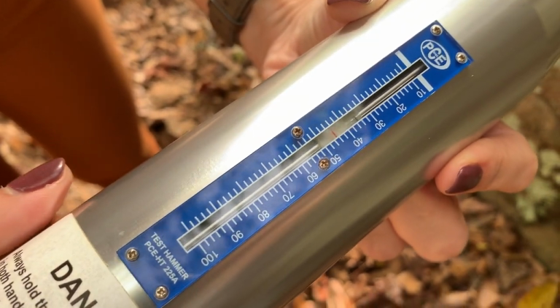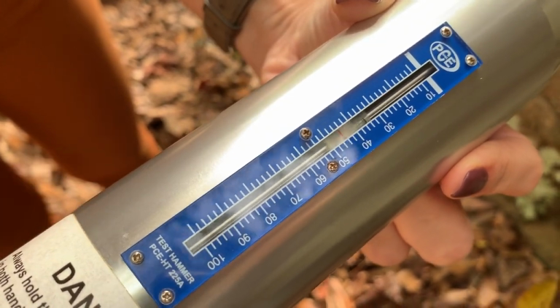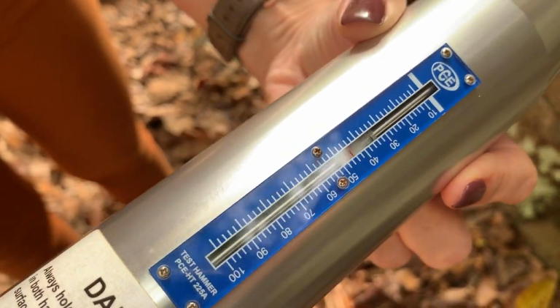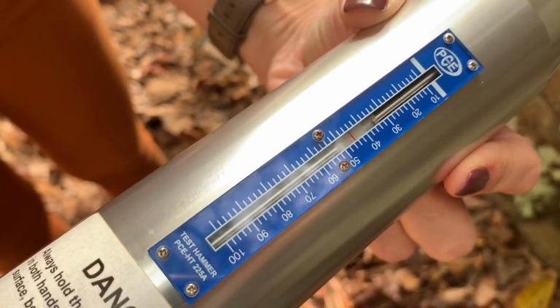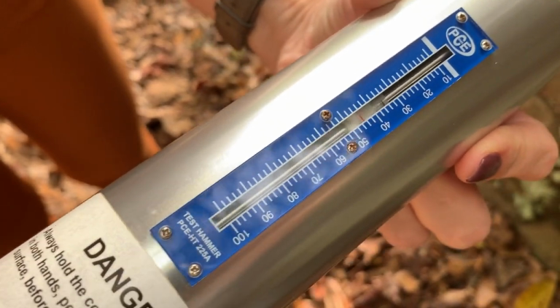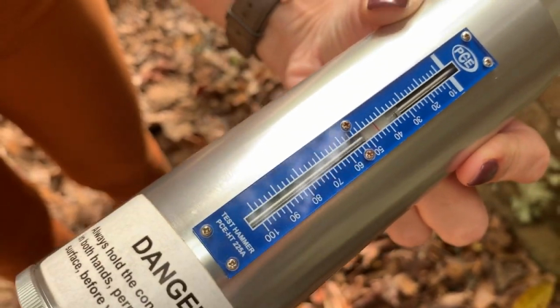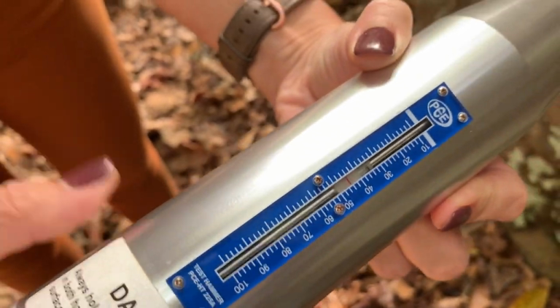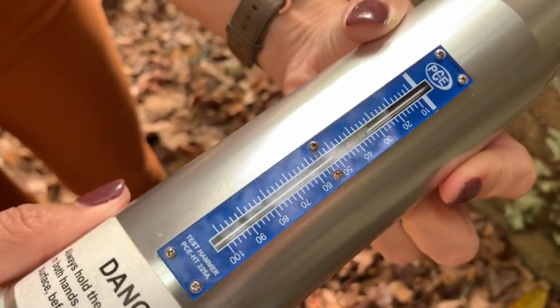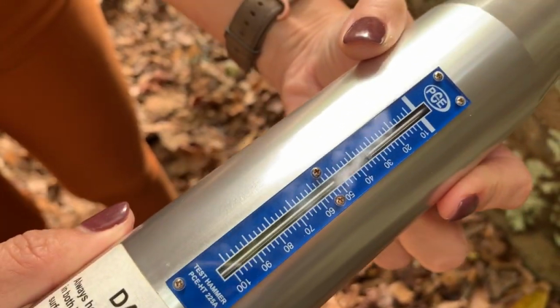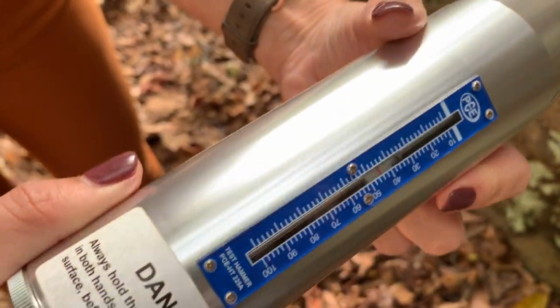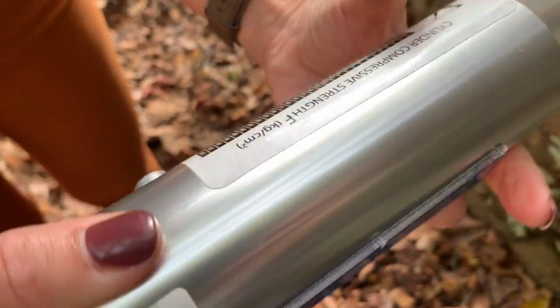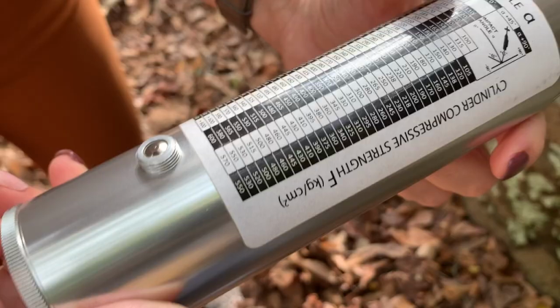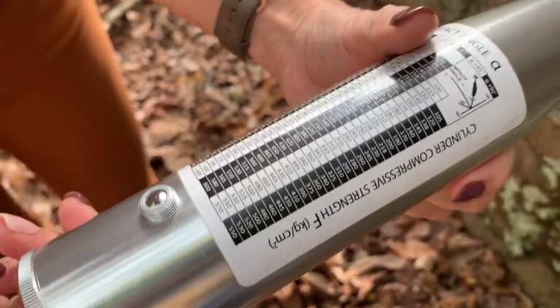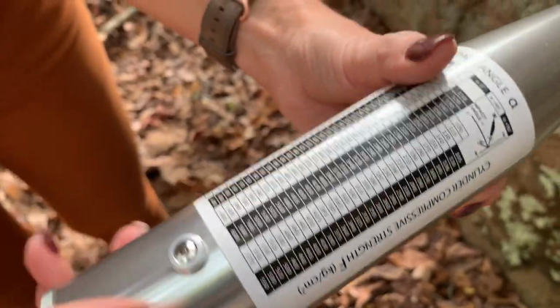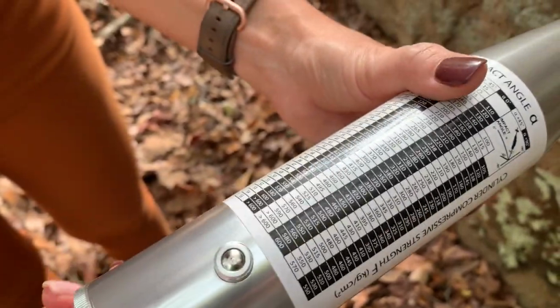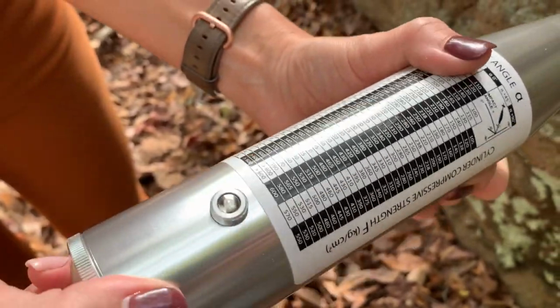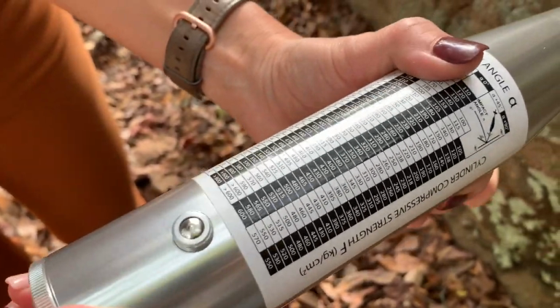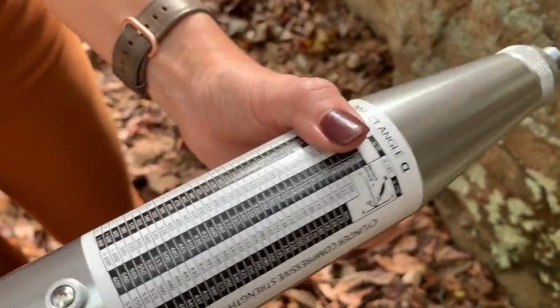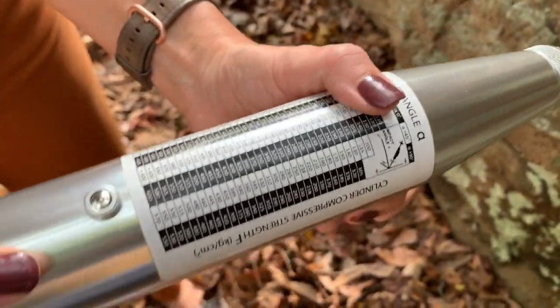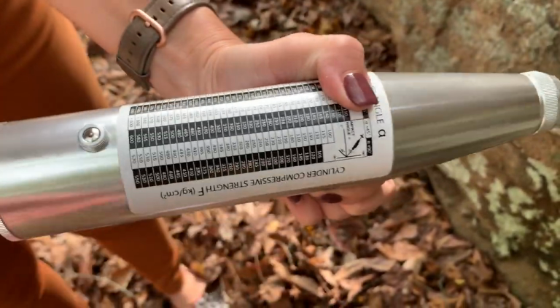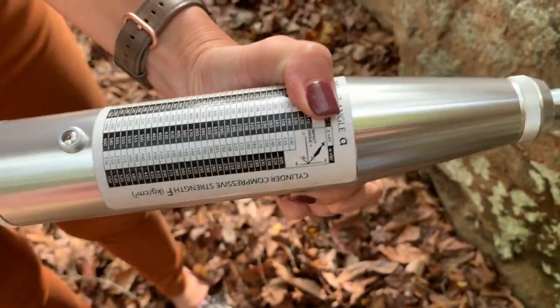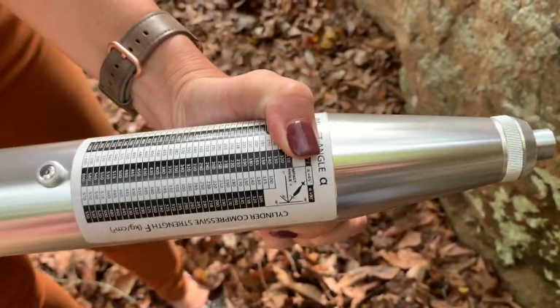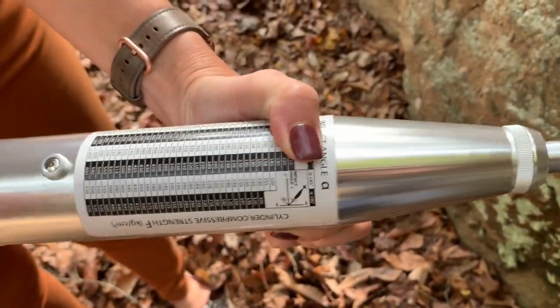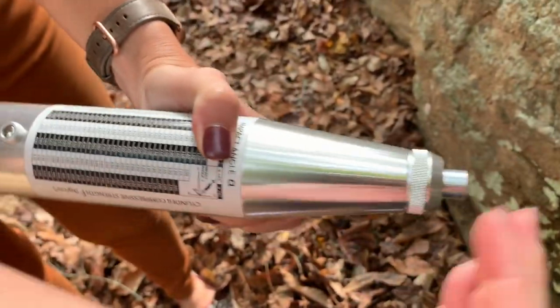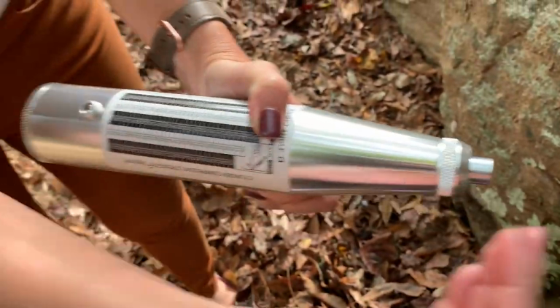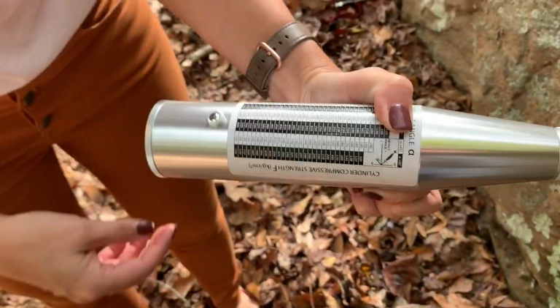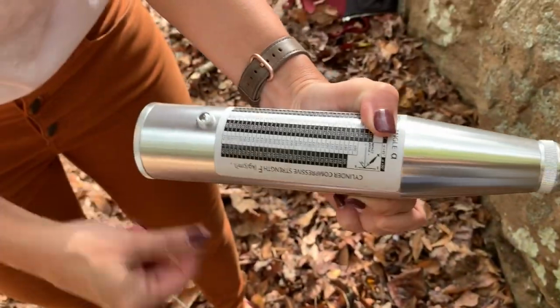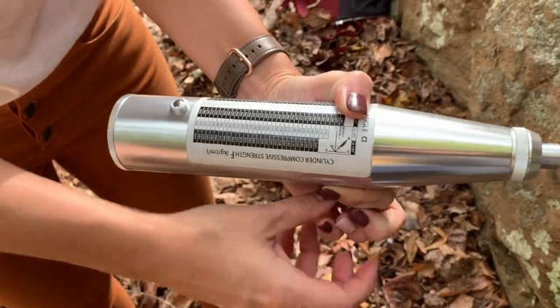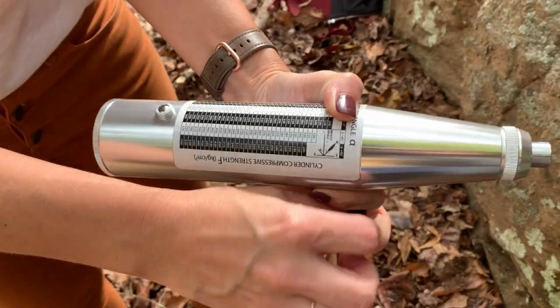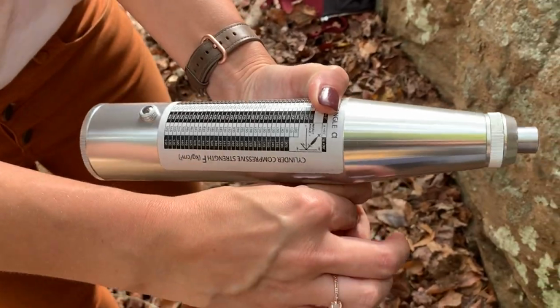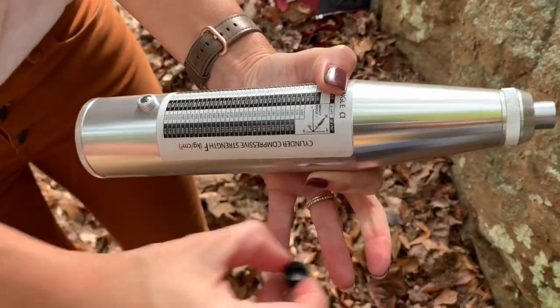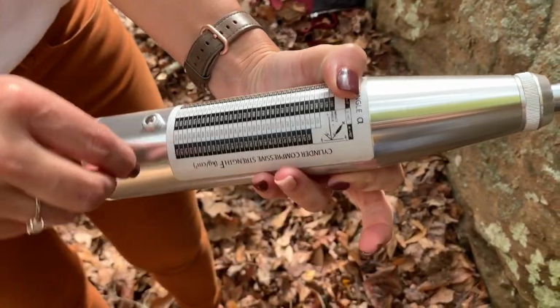That is also the way that you will lock the Schmidt hammer again for traveling. Do not leave the Schmidt hammer all the way fully extended. Thank you for watching.